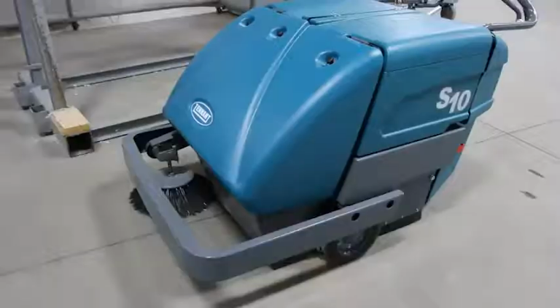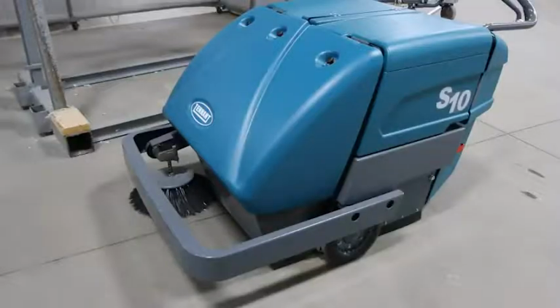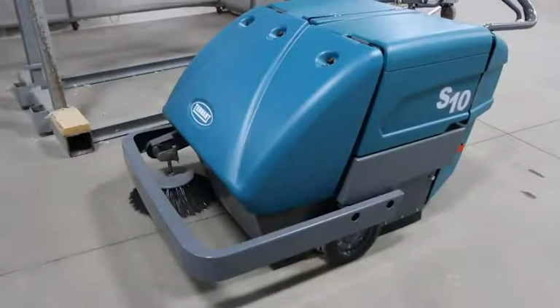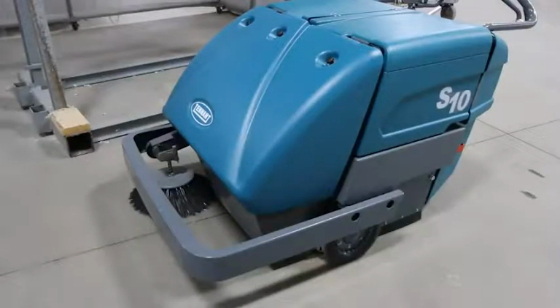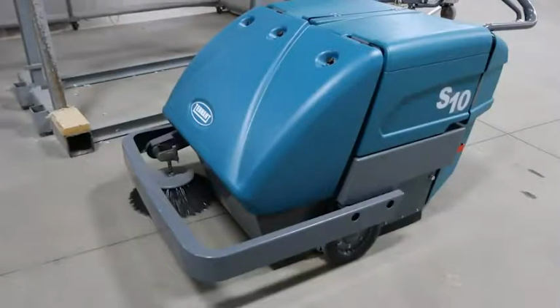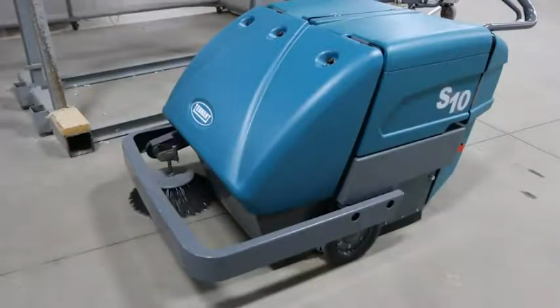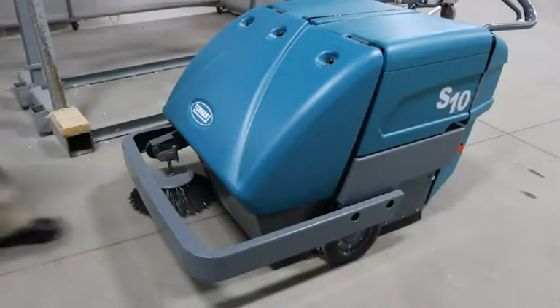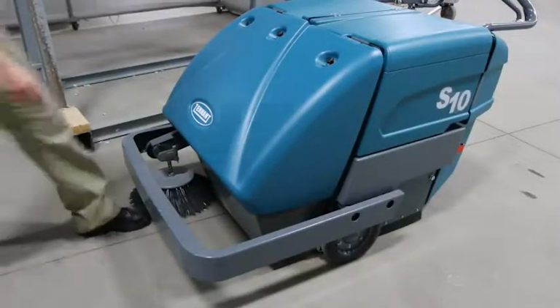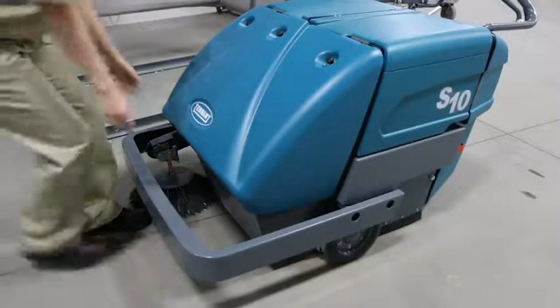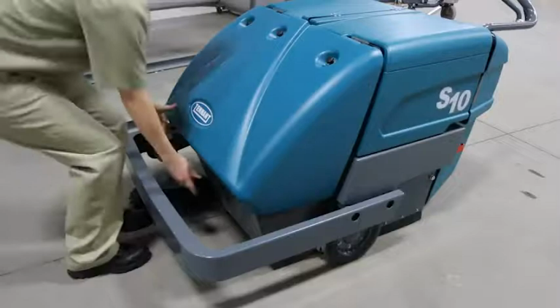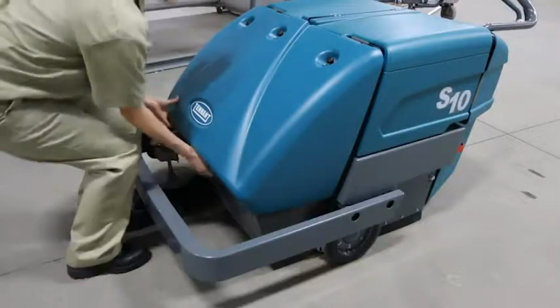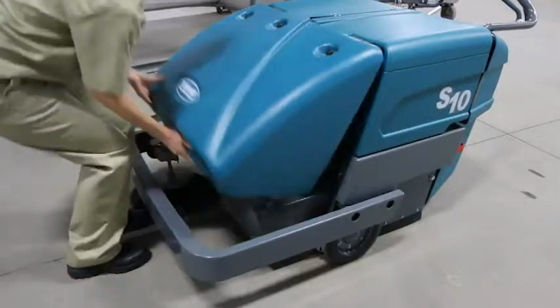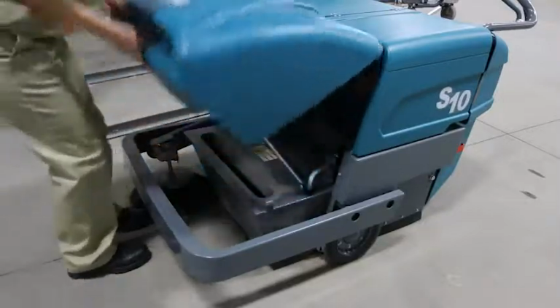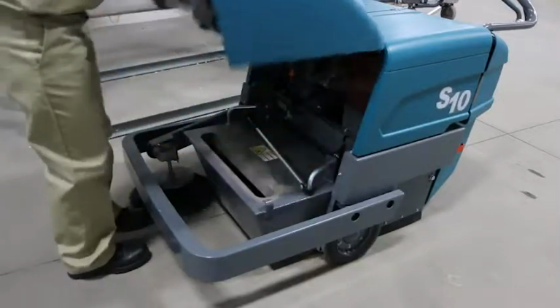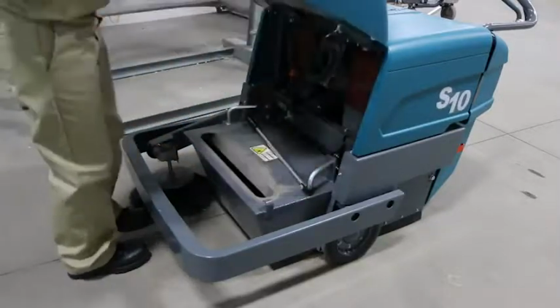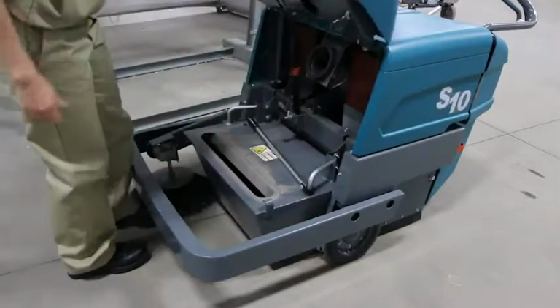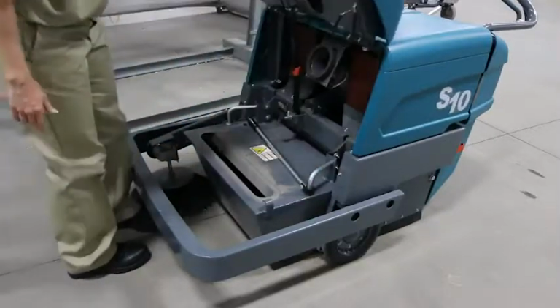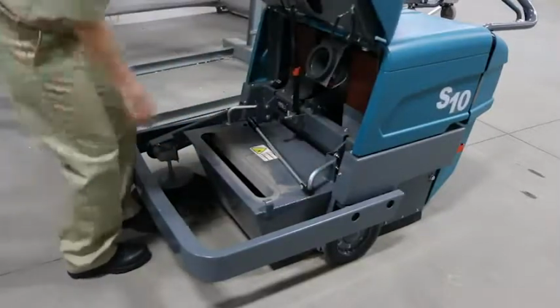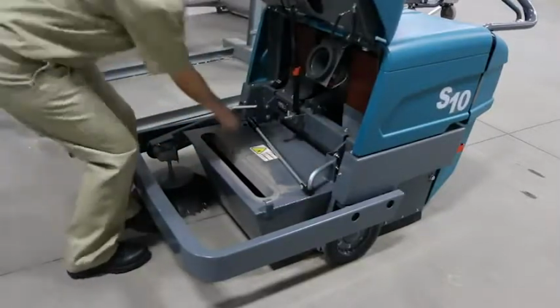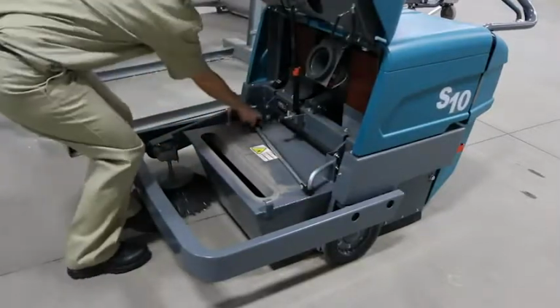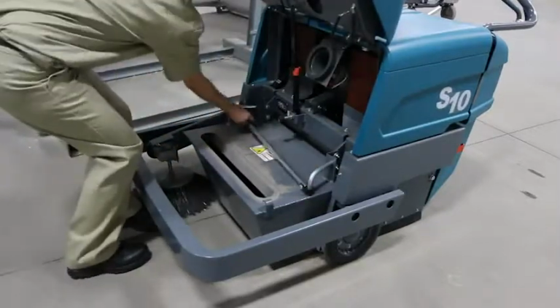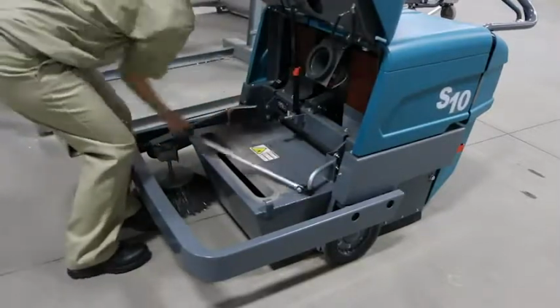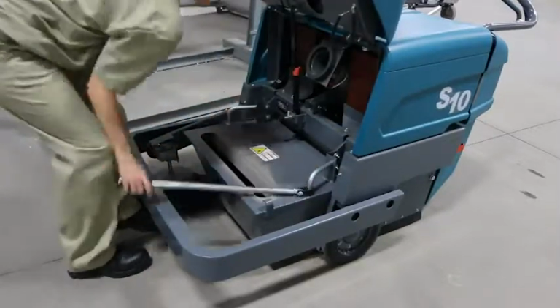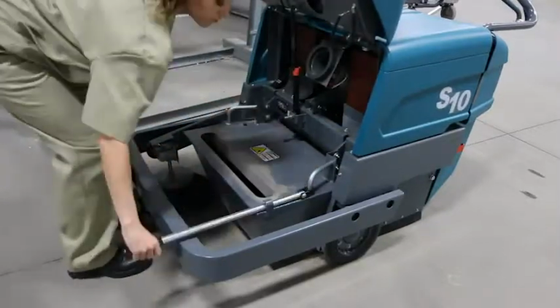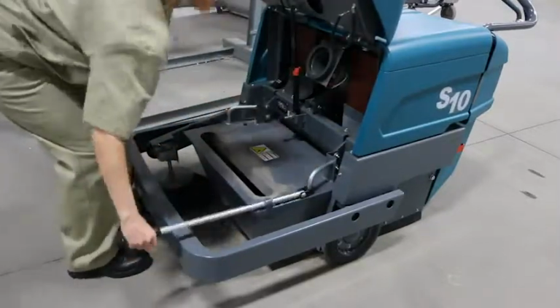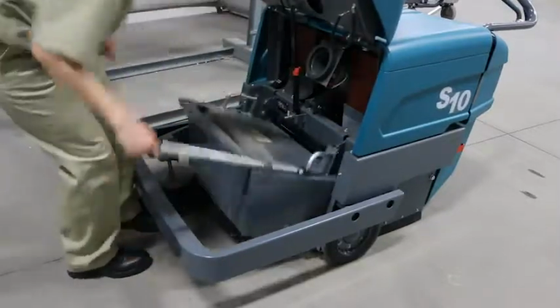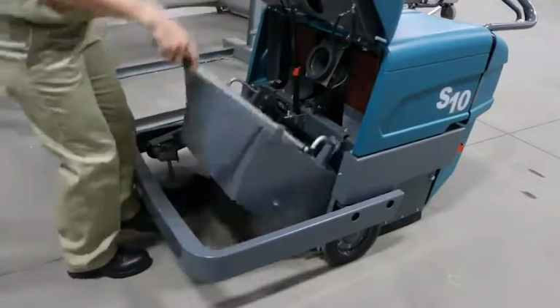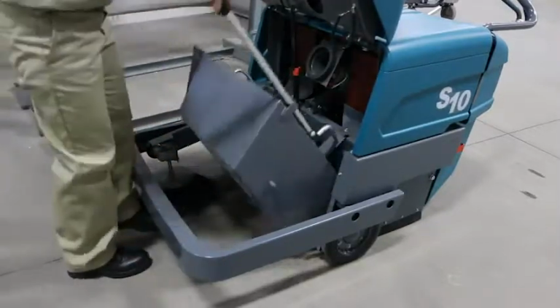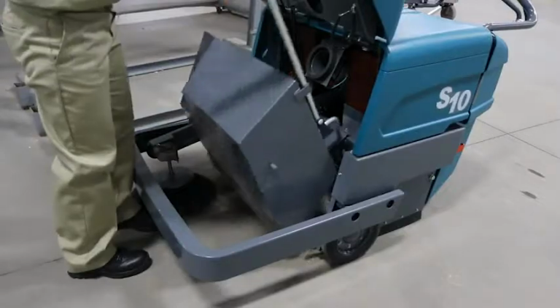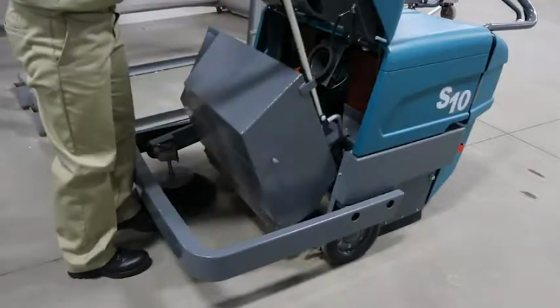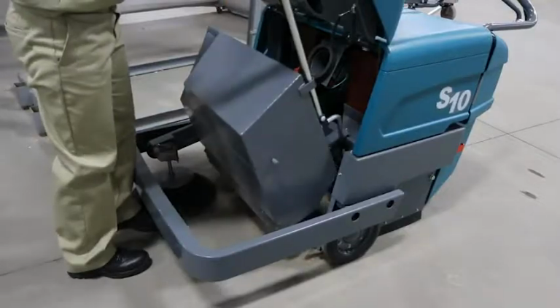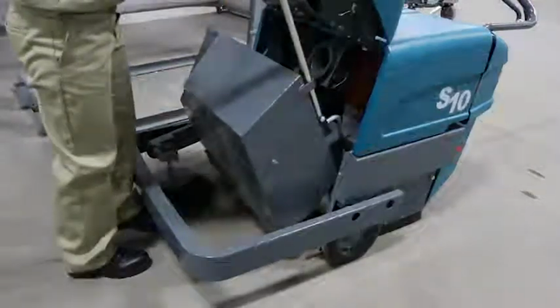The wrap-around bumper helps you reduce repair costs and protect your machine and facility. Increase the time you spend cleaning with the largest hopper of any walk-behind sweeper.